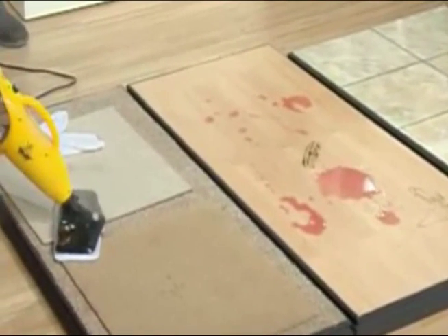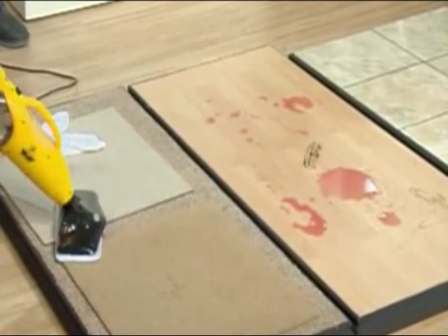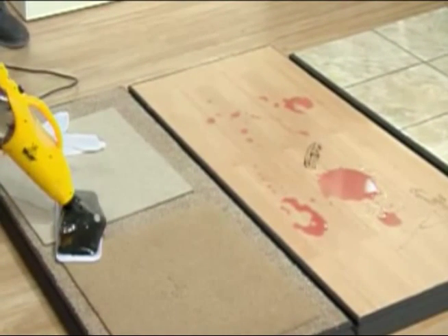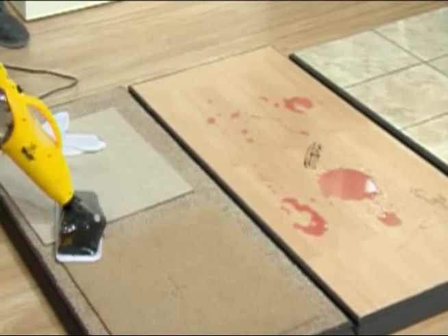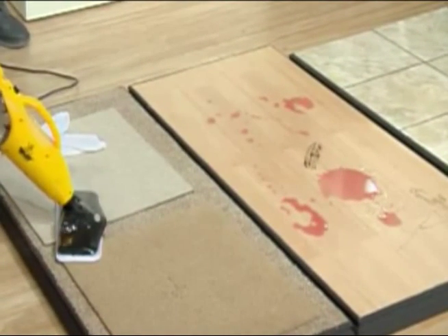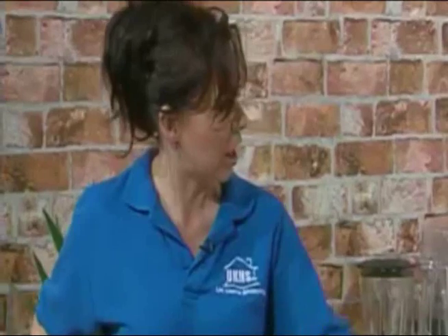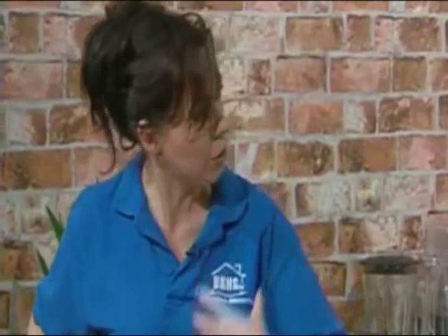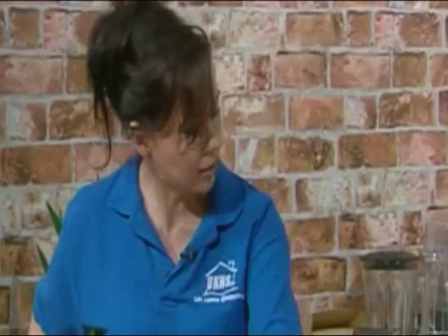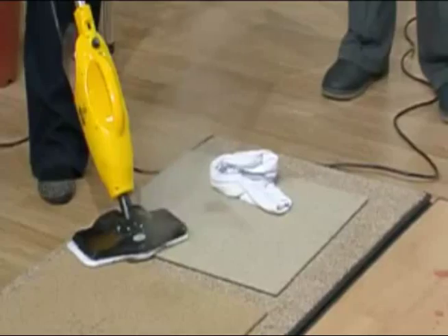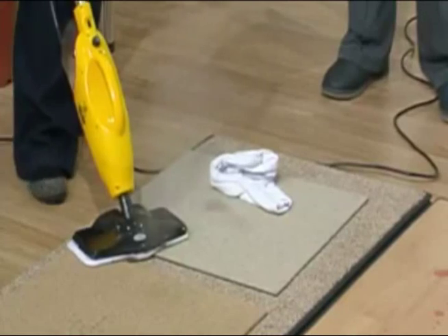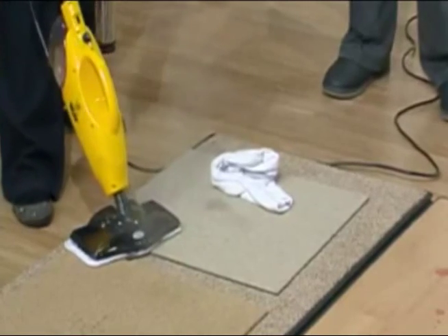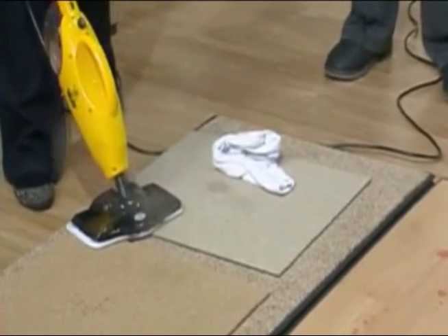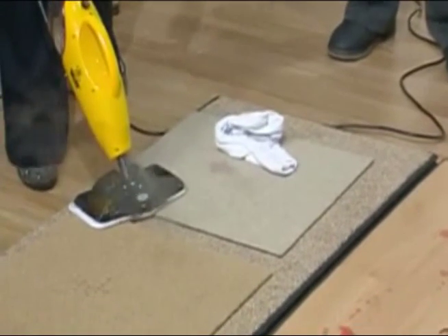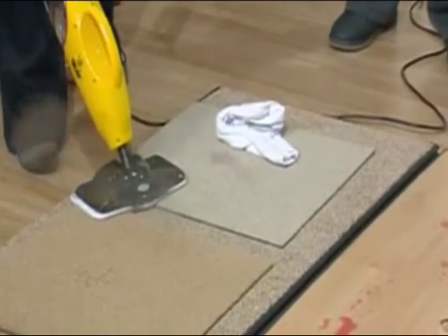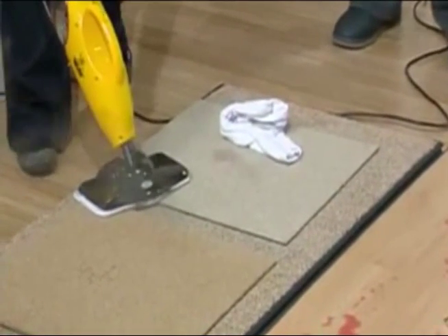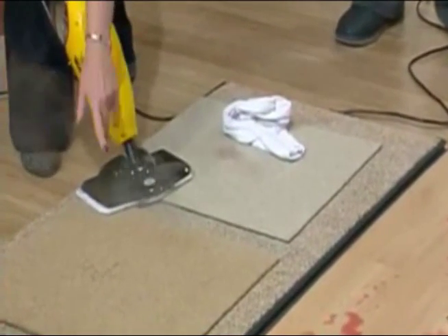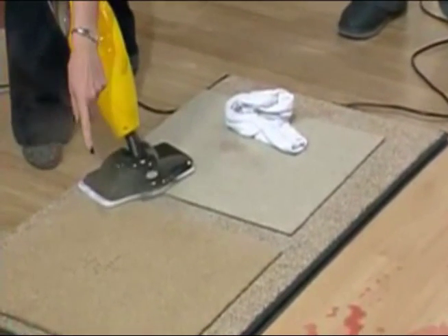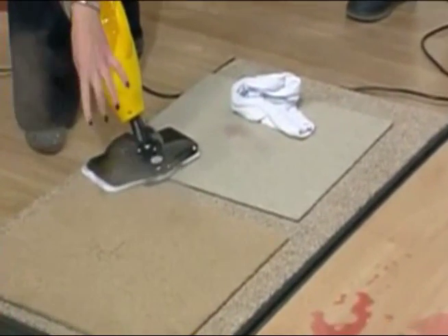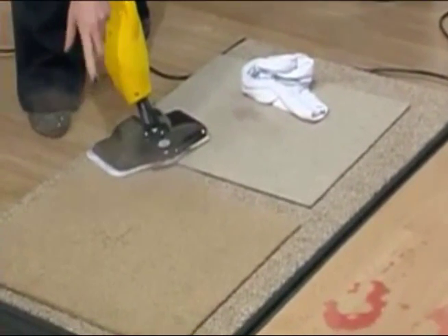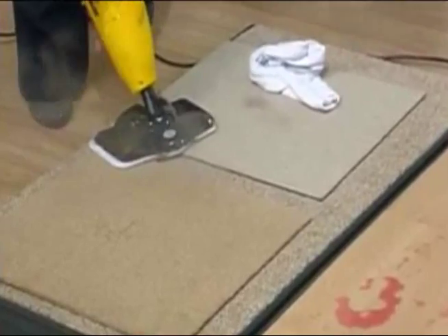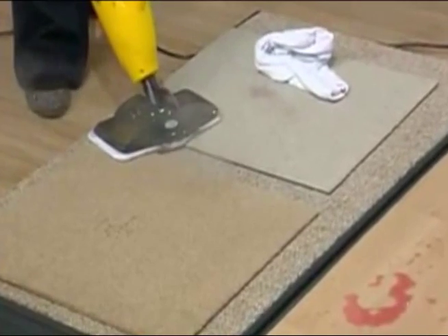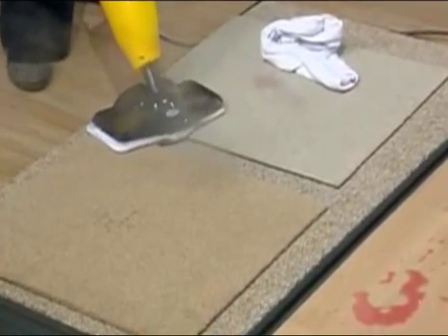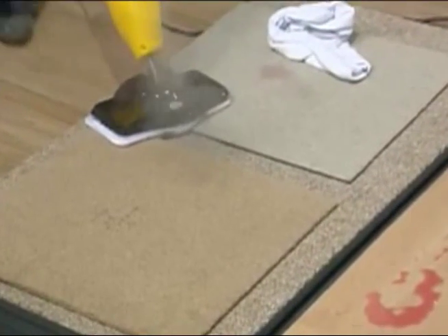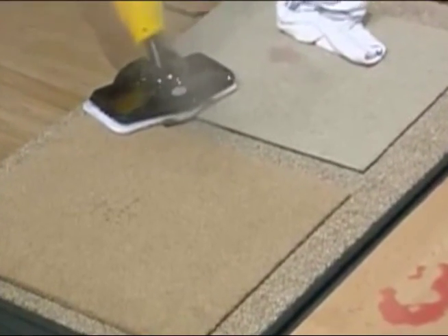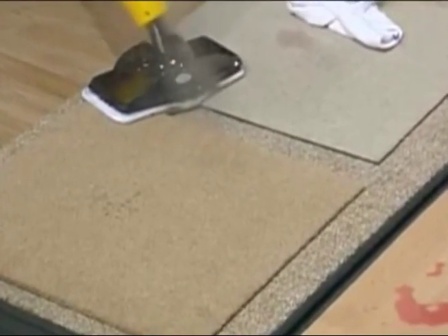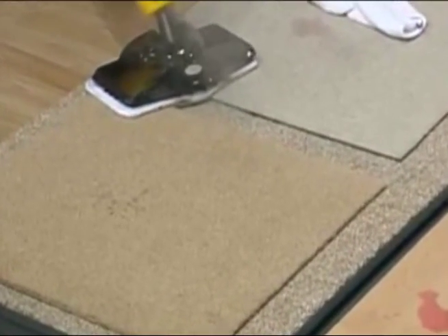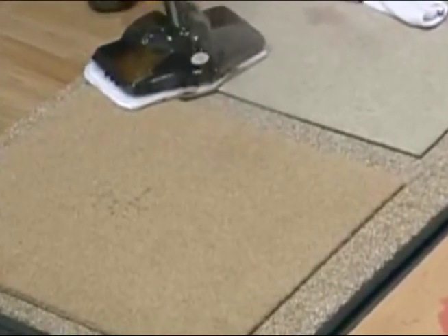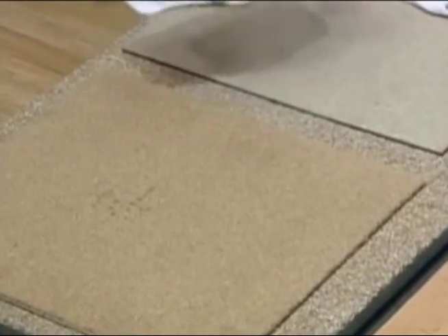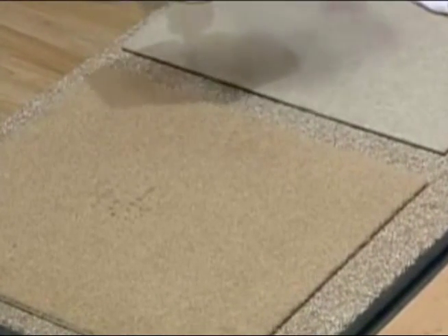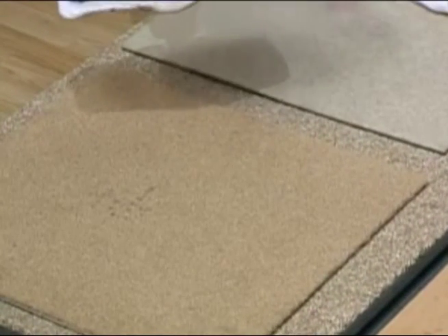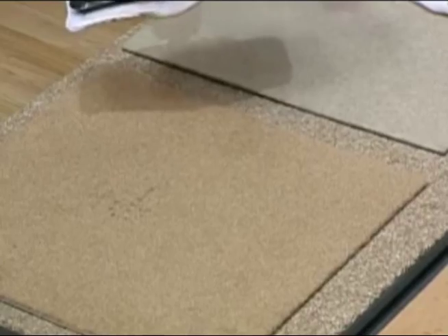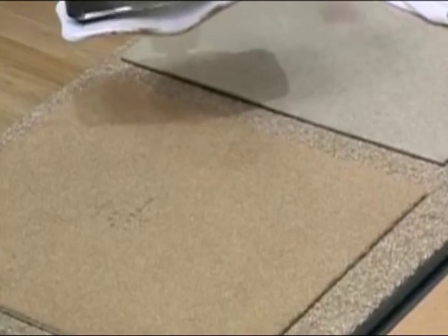So now we're going over to the carpet. Now it does come with a carpet glider, so you can sanitize. But also, for example, I love burning candles — we've got melted wax. That's one of the hardest things to get off, right there. So because you've got steam, look at all that steam coming out of there.